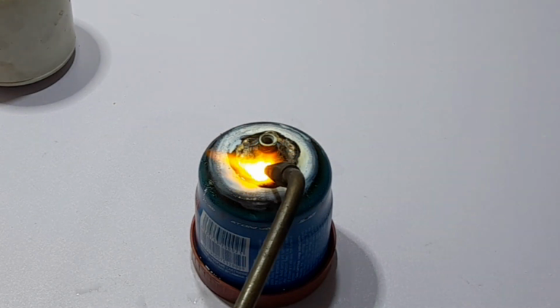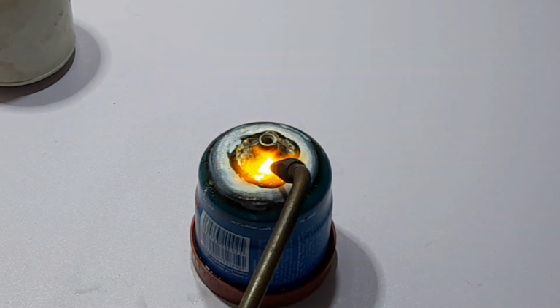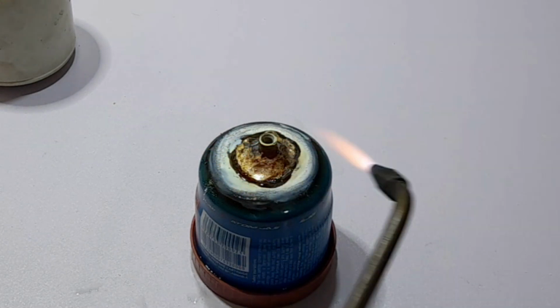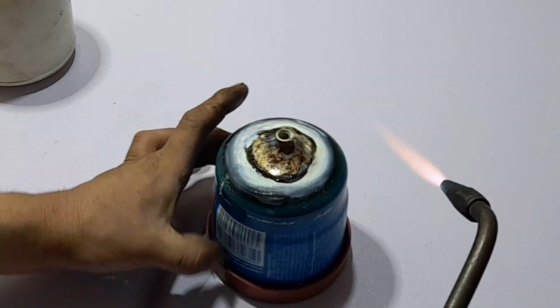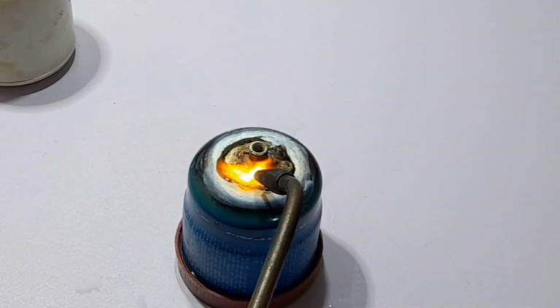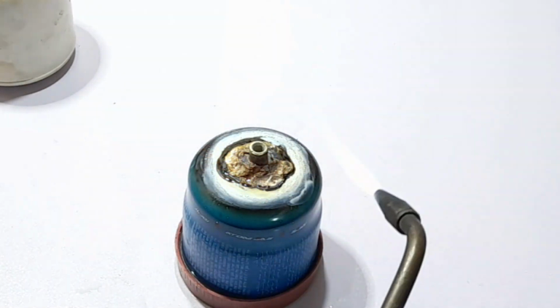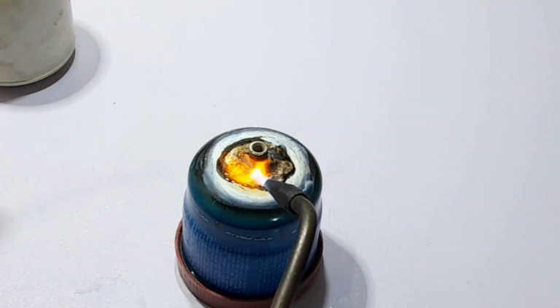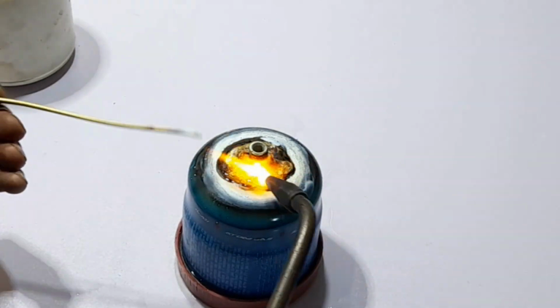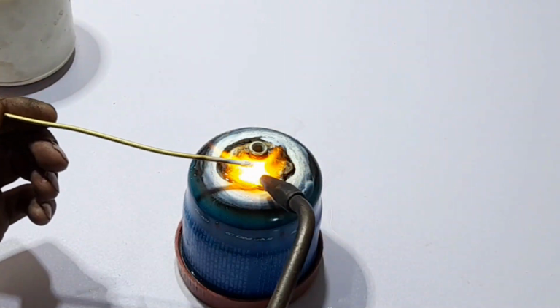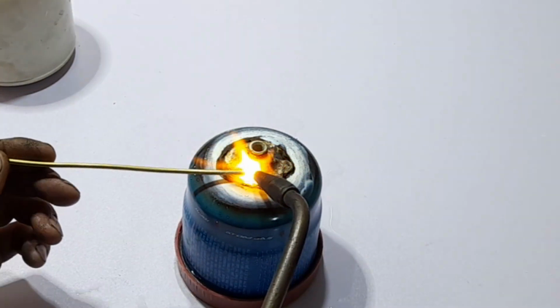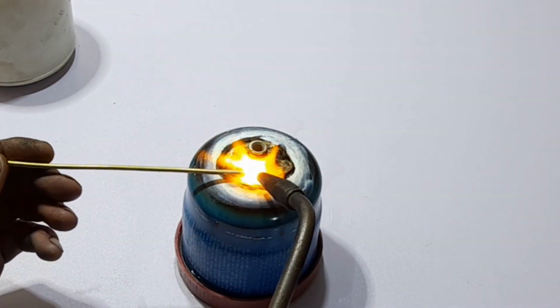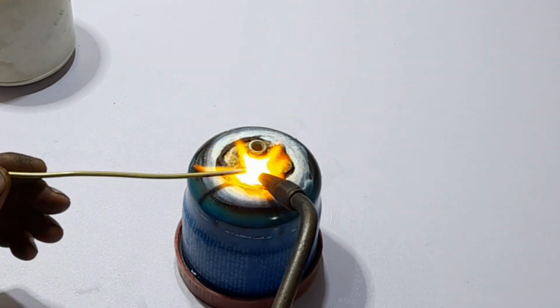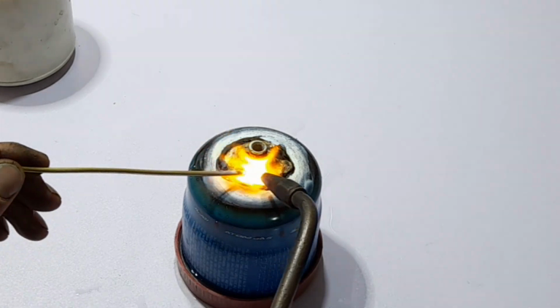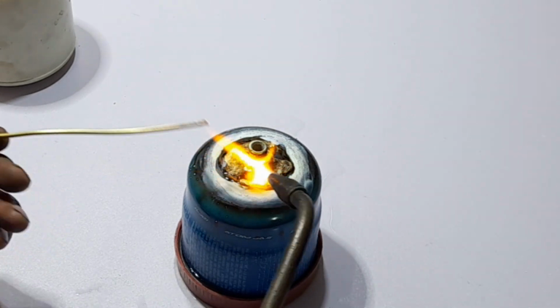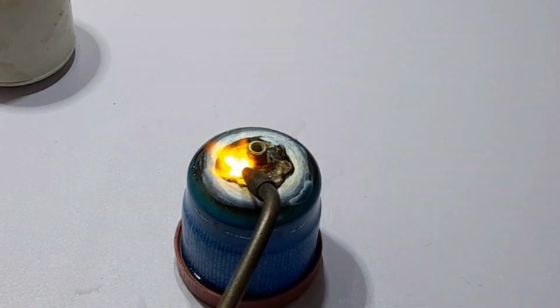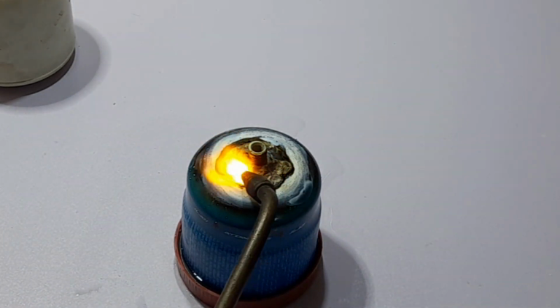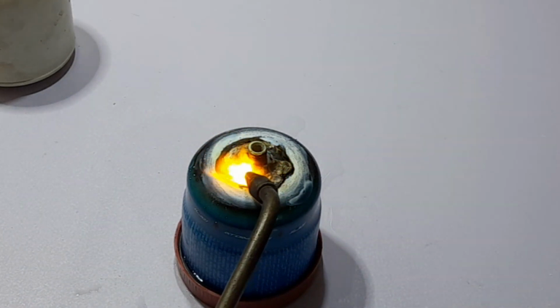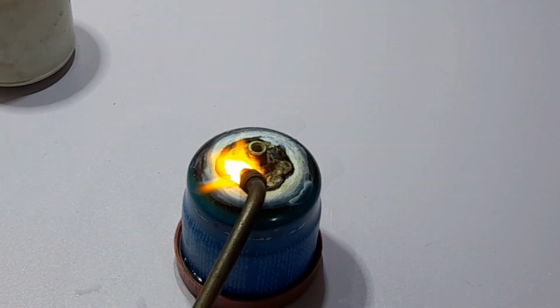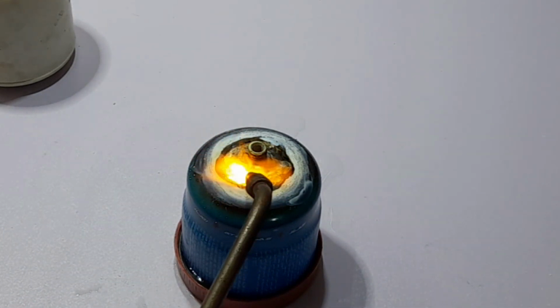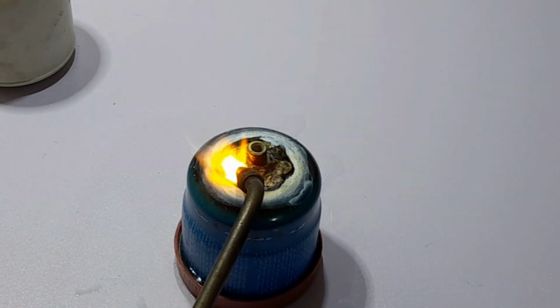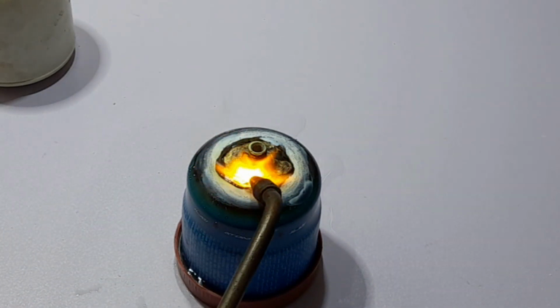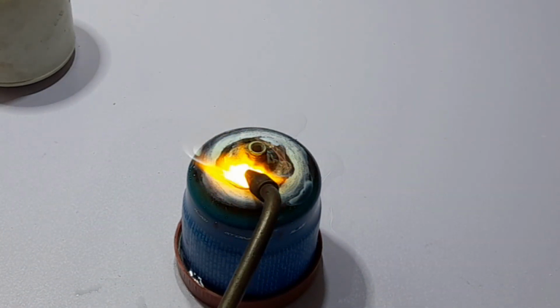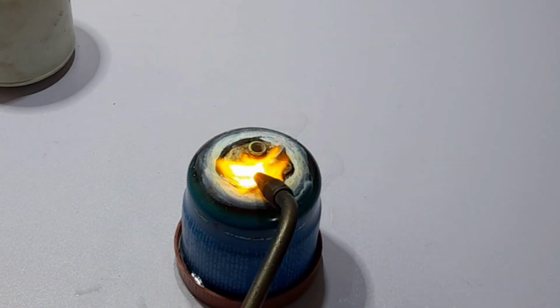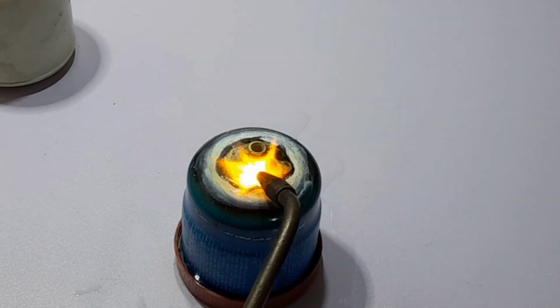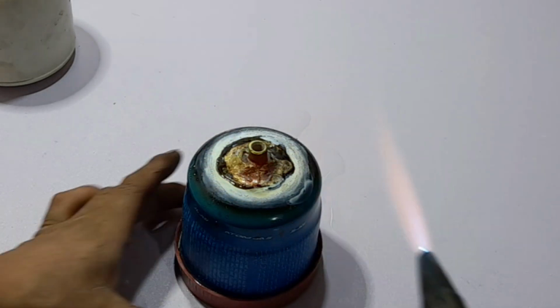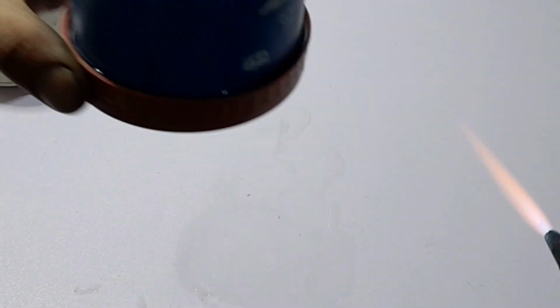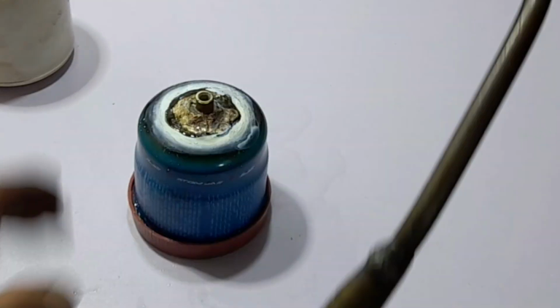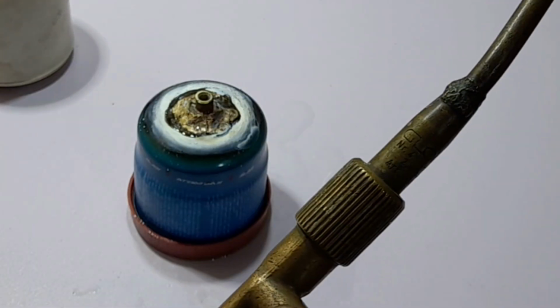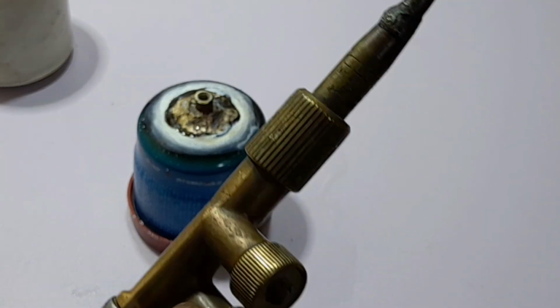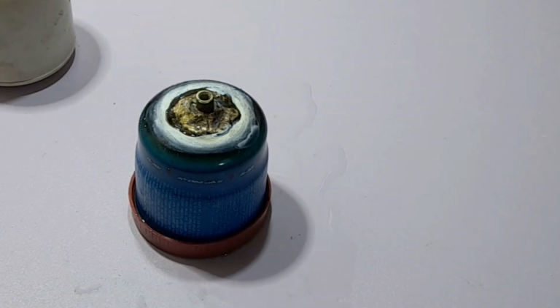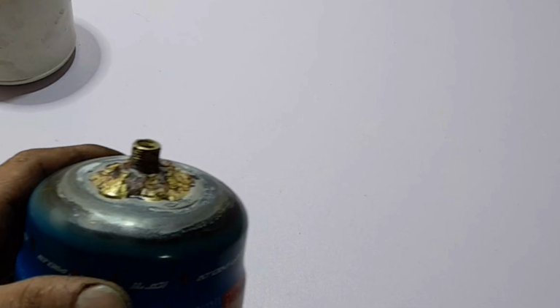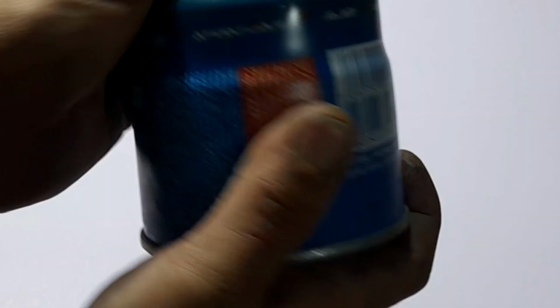As you can see in the video, it will be a capsule cup which is a small one, and it will be used as a capsule.